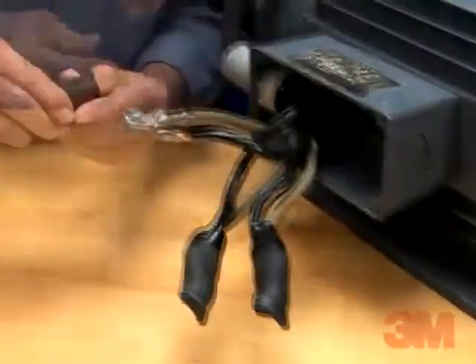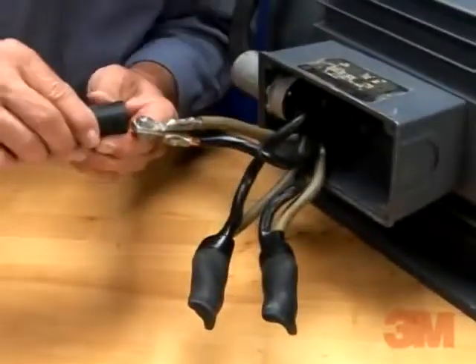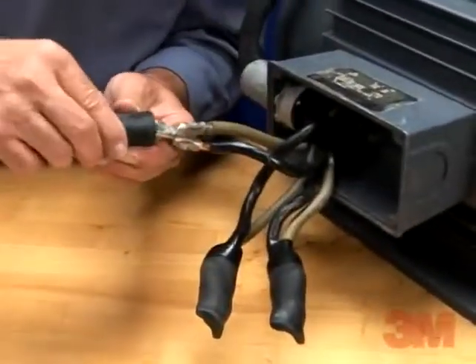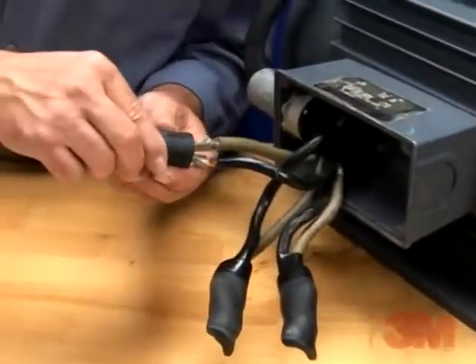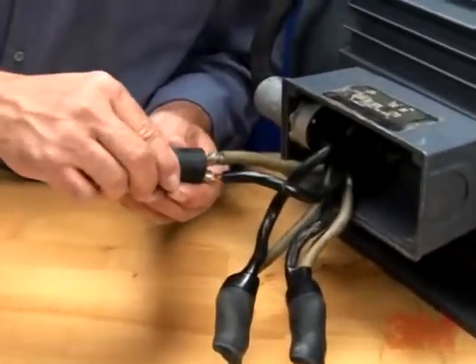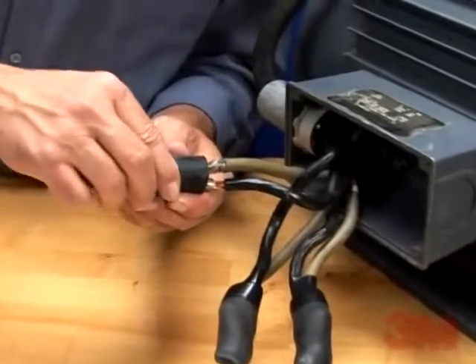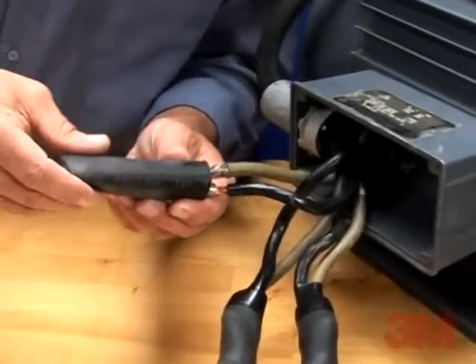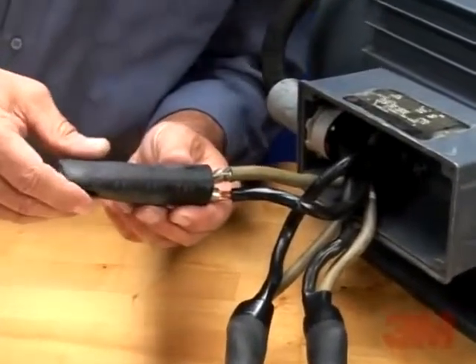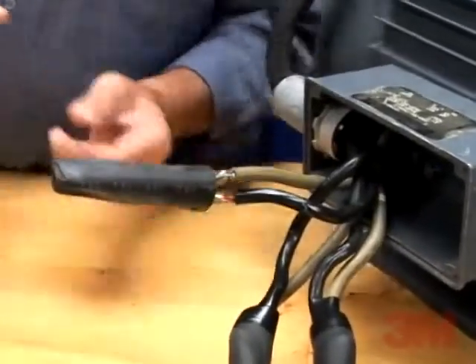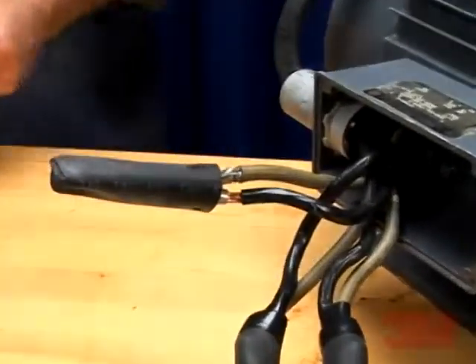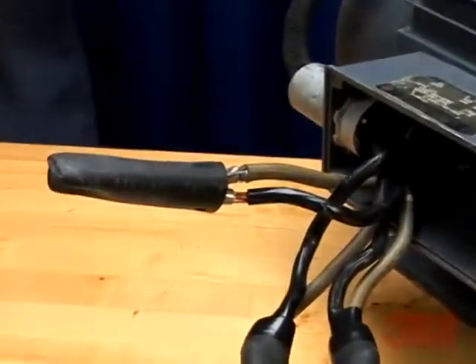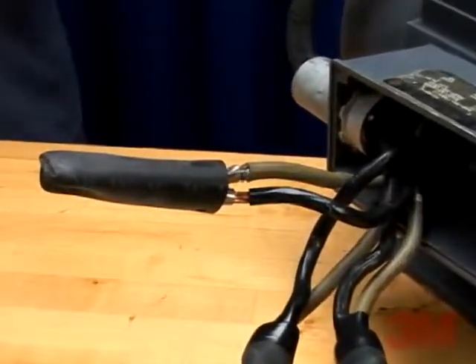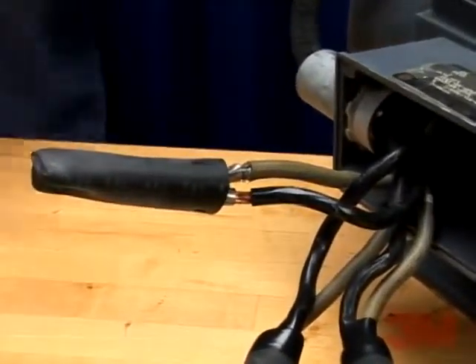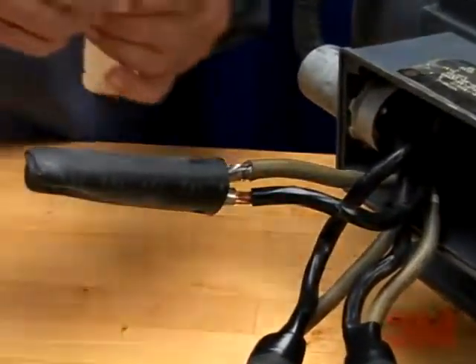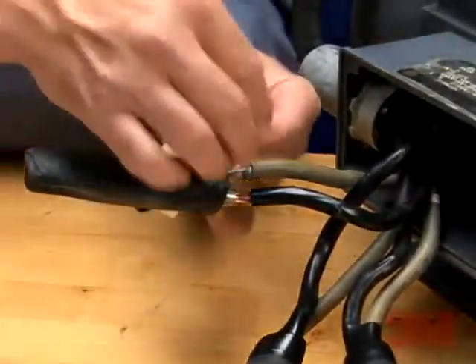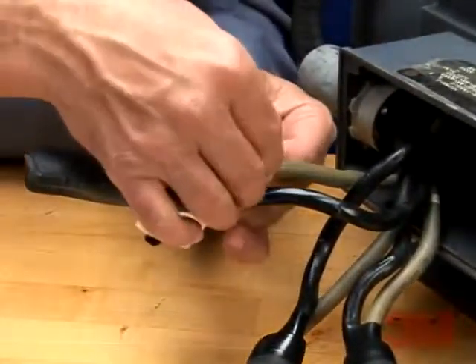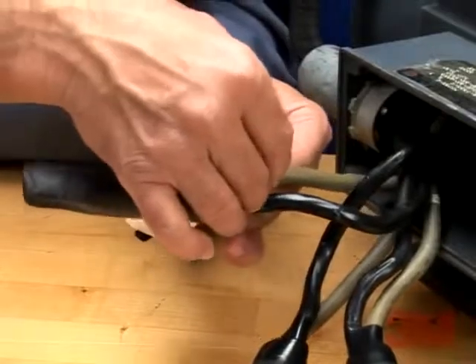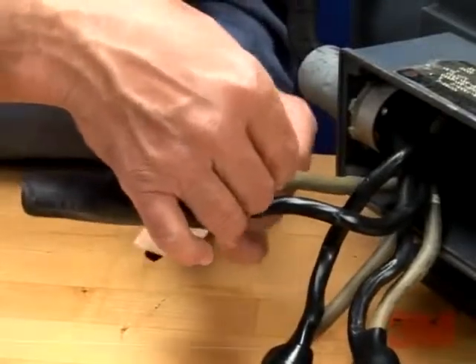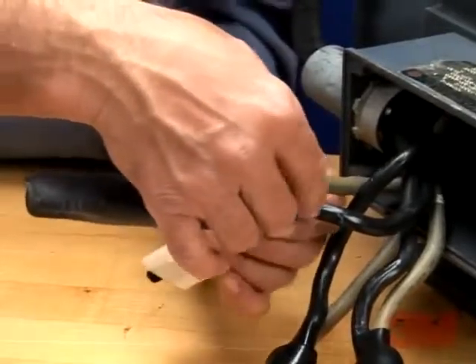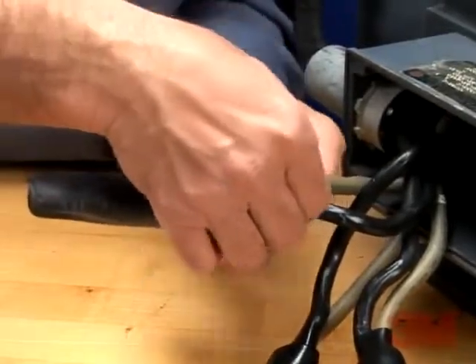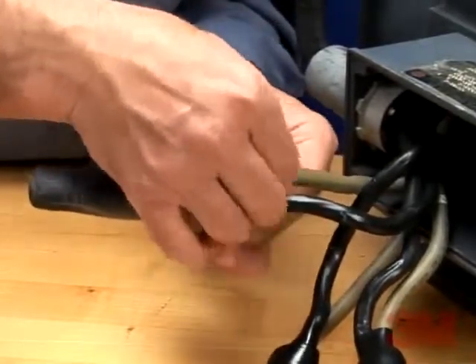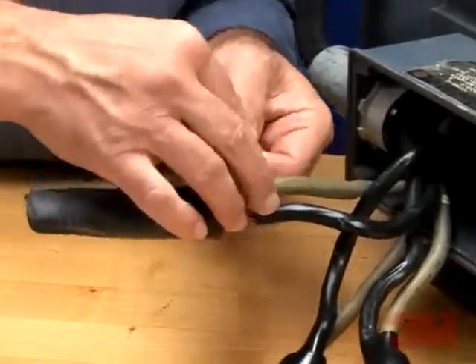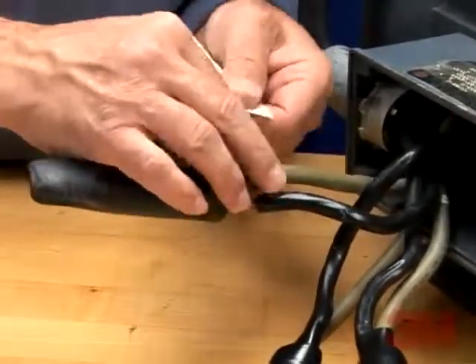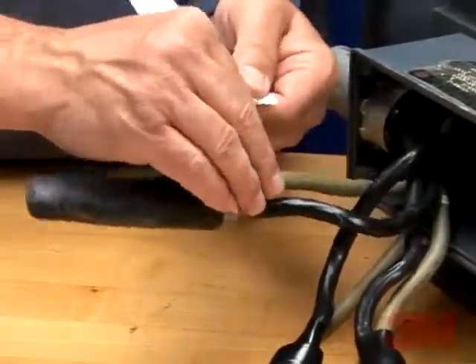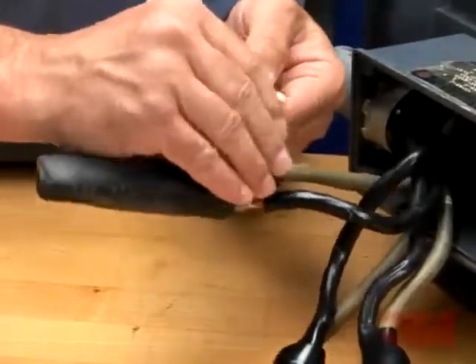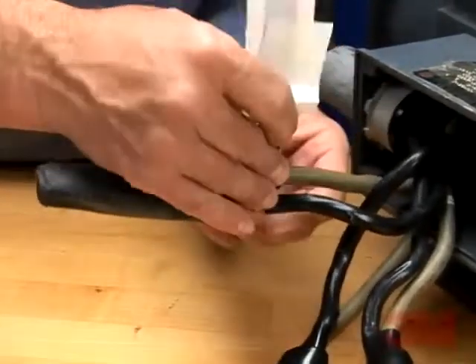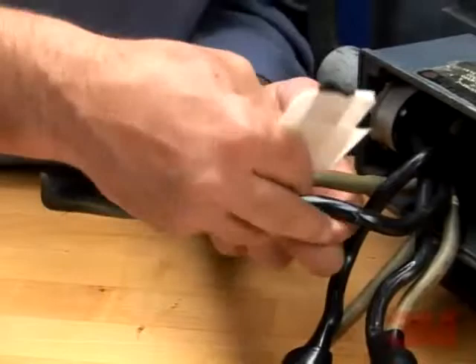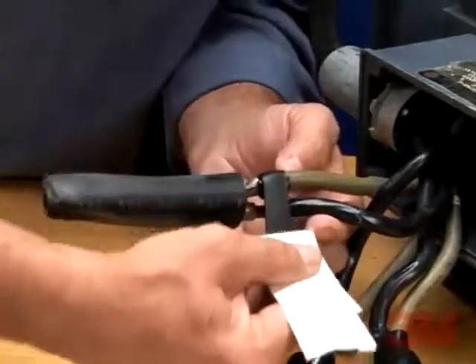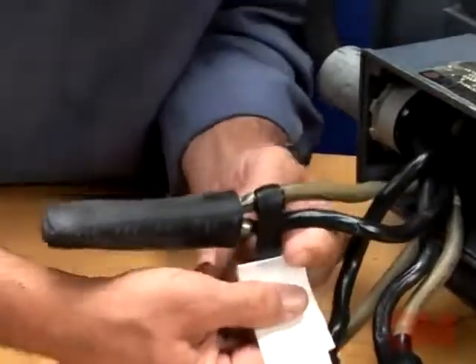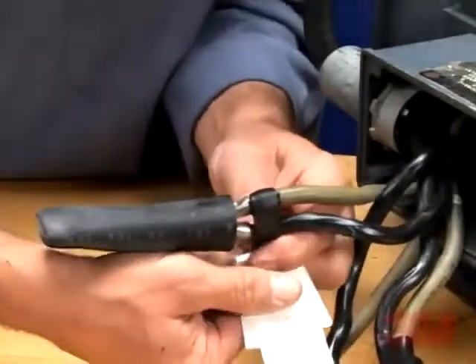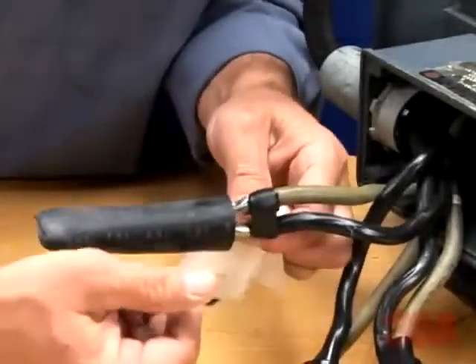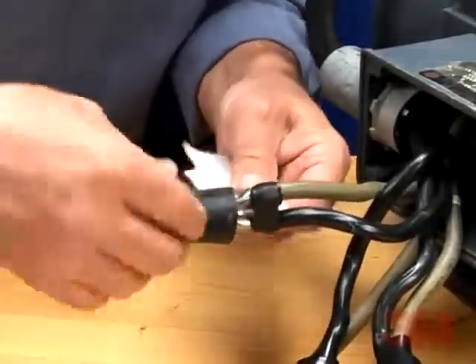To gauge mastic buildup in the next step, temporarily install the lug cover over bolted lugs, leaving ½ inch or 13mm of the lug exposed. Separate the cables and apply the mastic strip around insulation and between them at a position just onto the insulation.